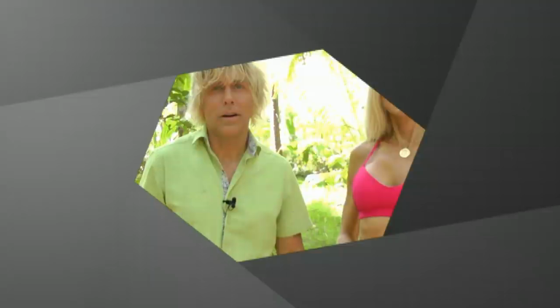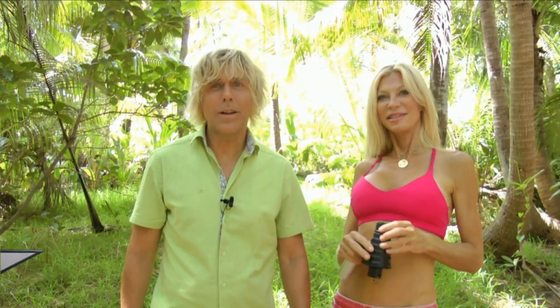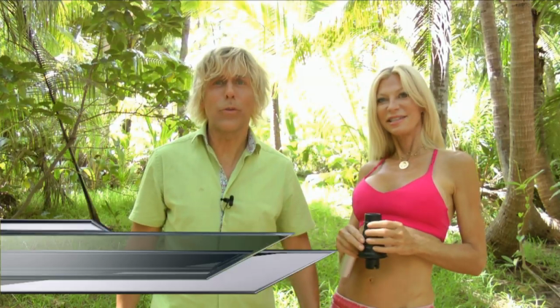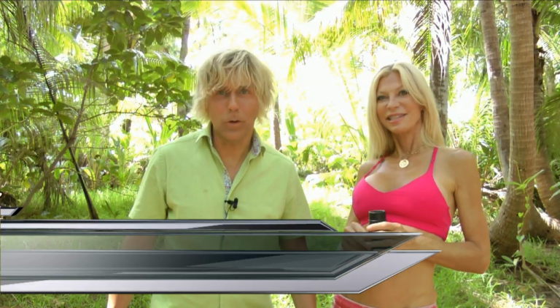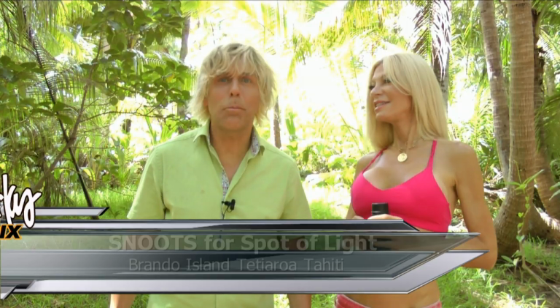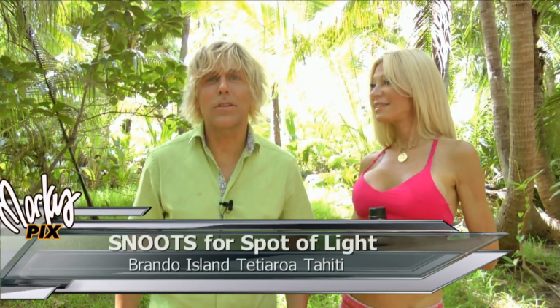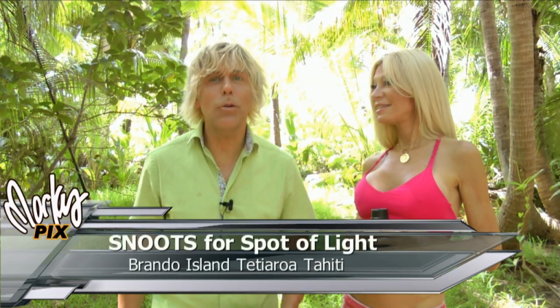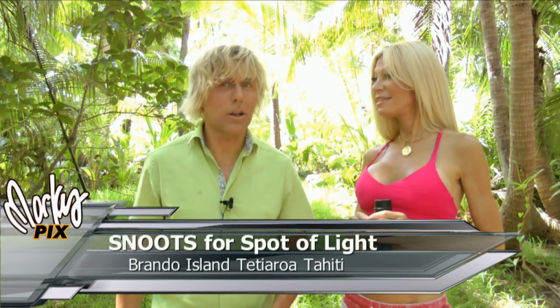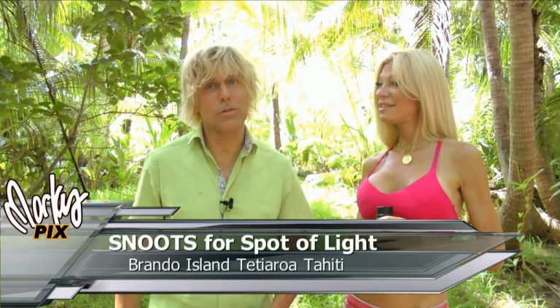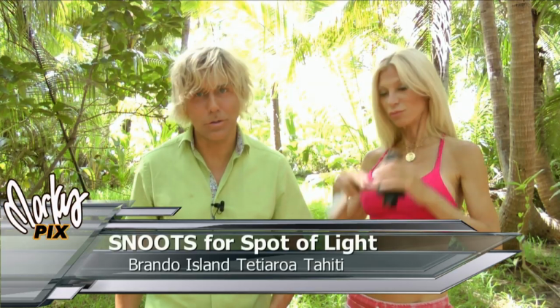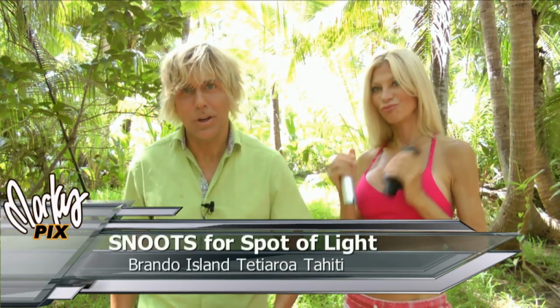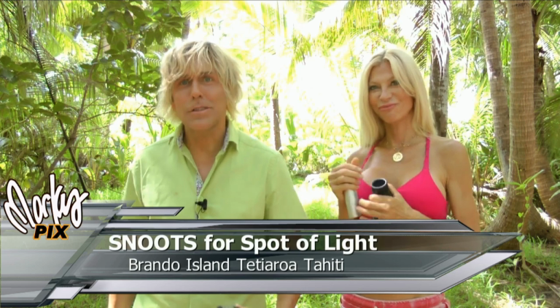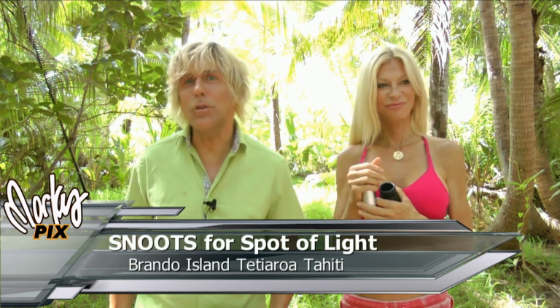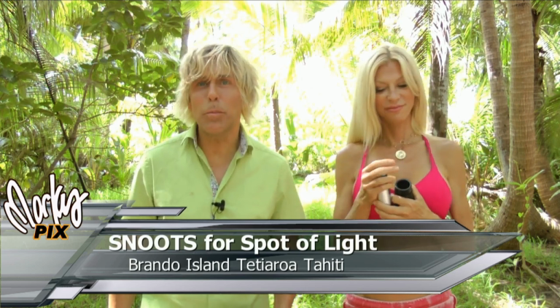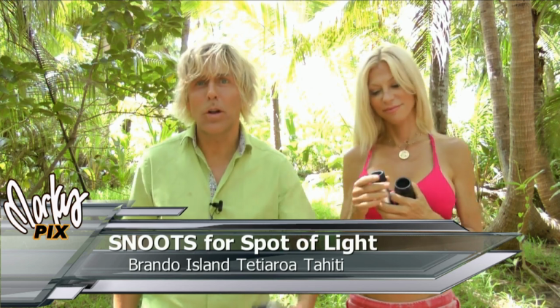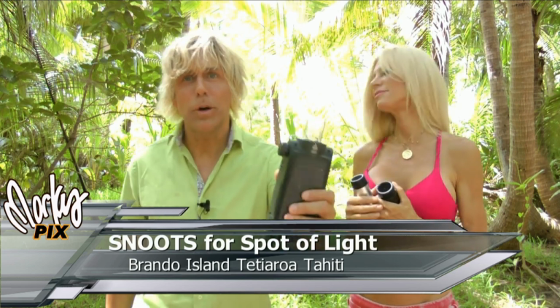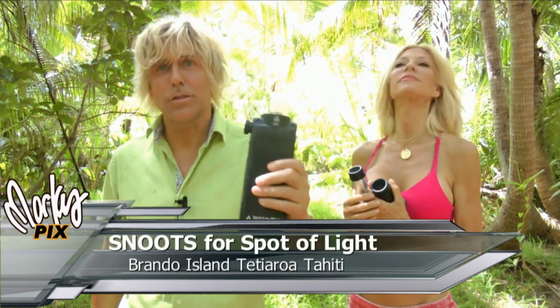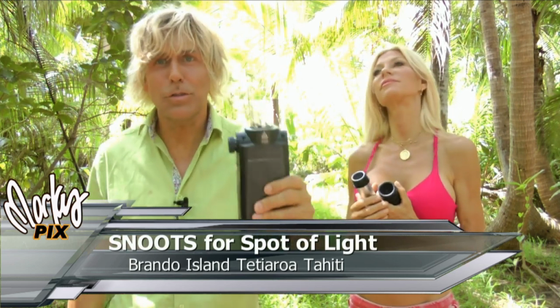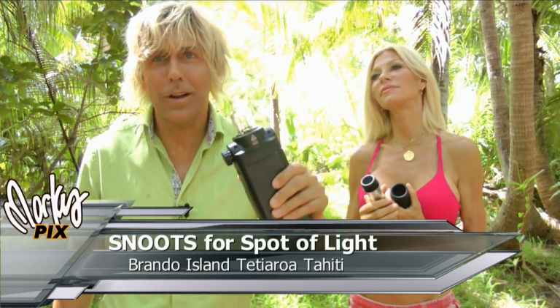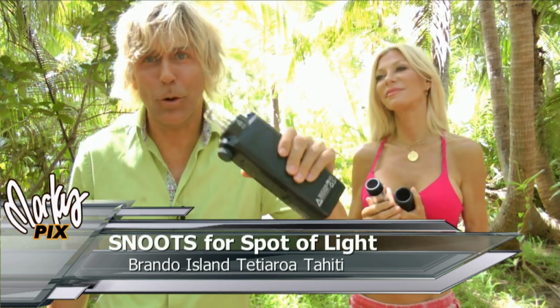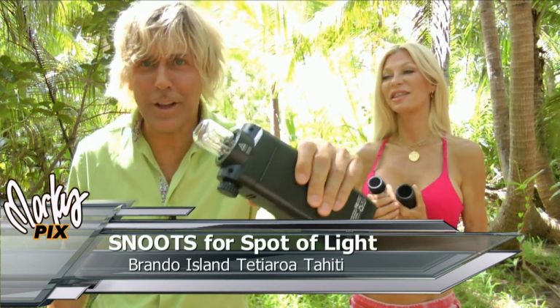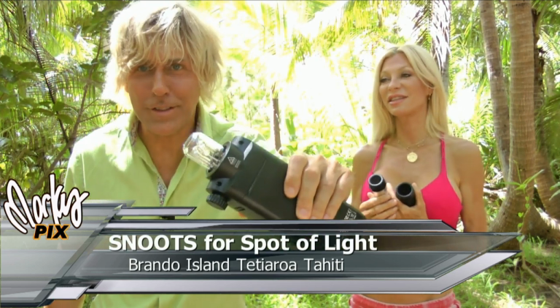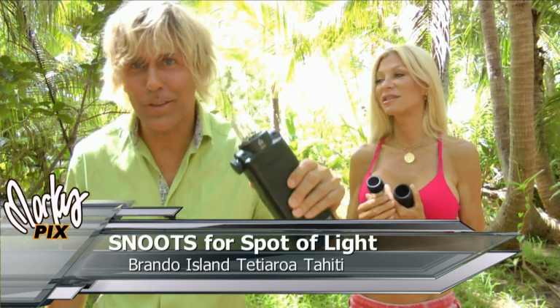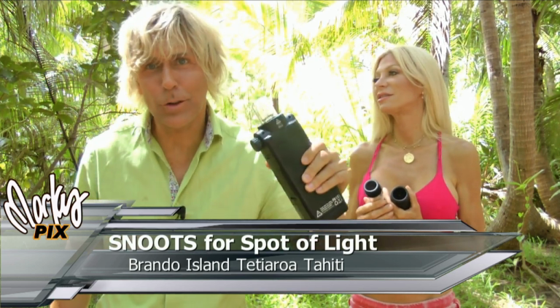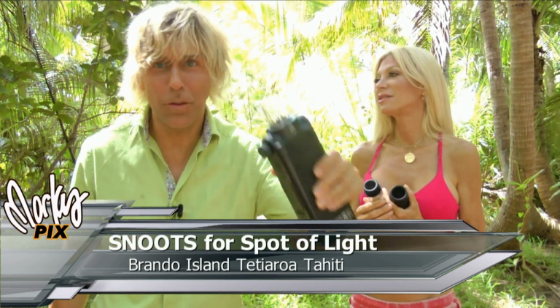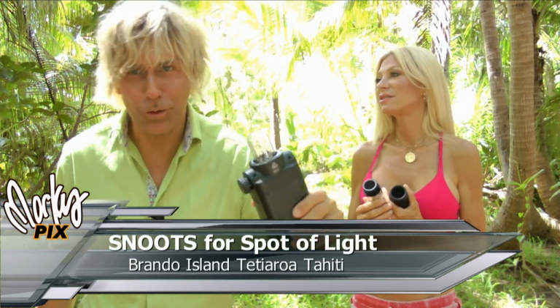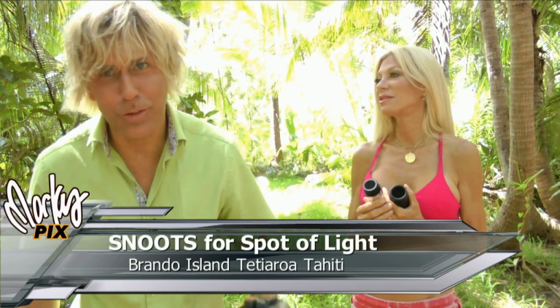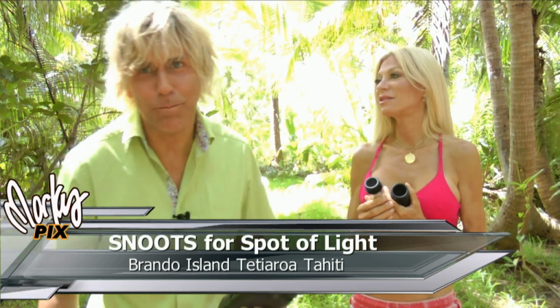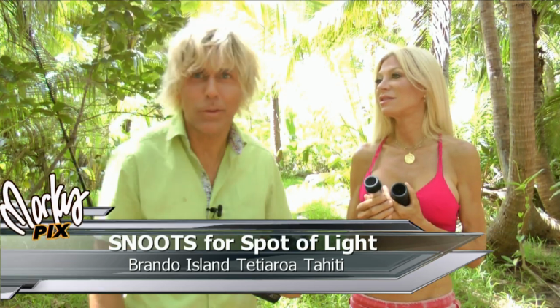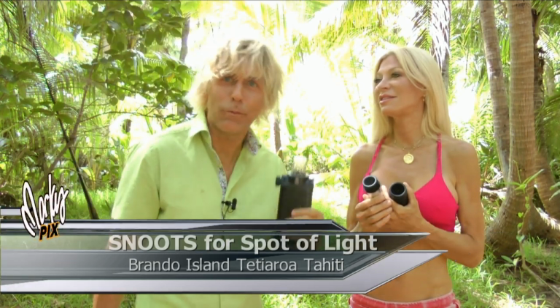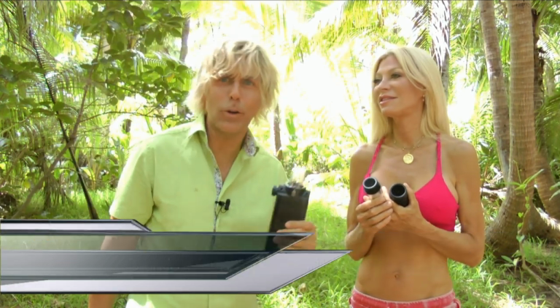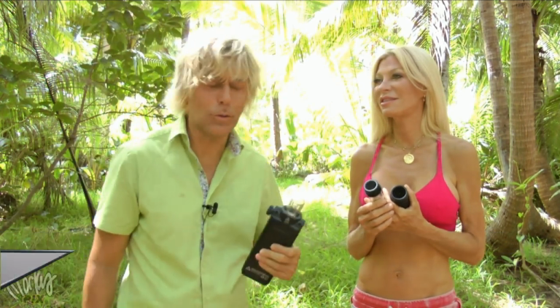Hello there and welcome back. Today we're talking about snoots — not snooty people, but snoots that go on lights. These are good snoots. Very good snoots.